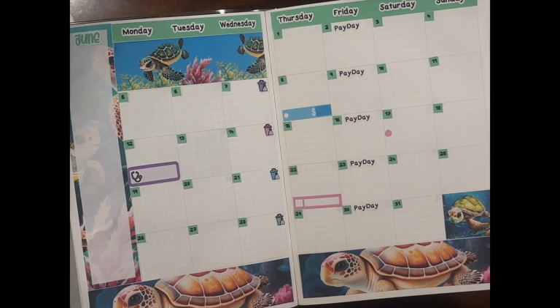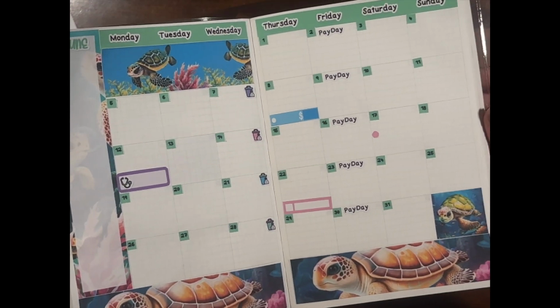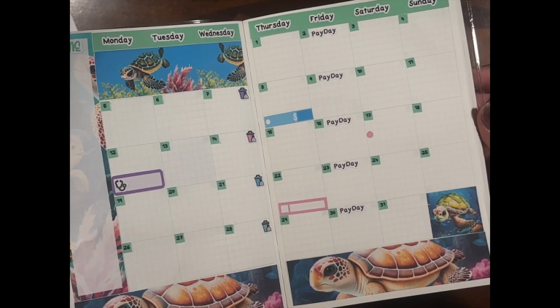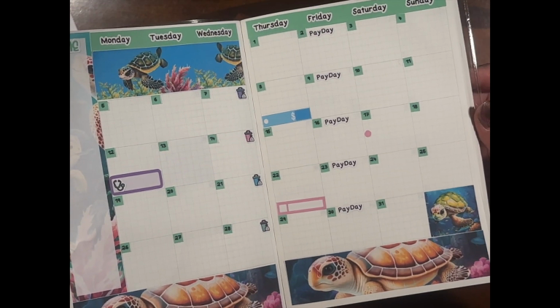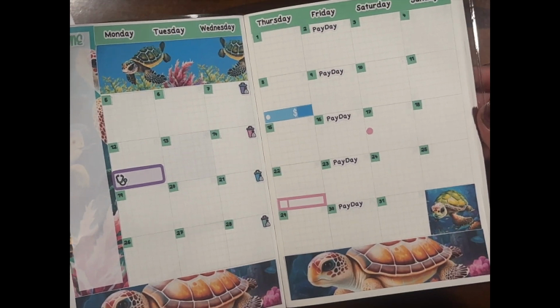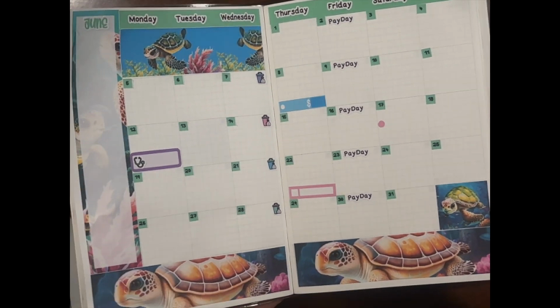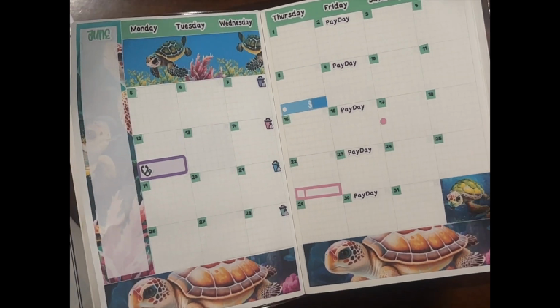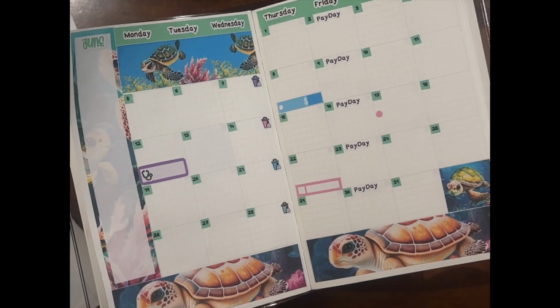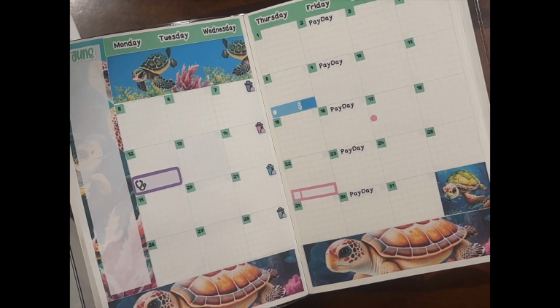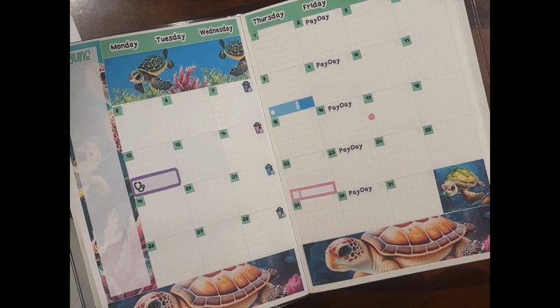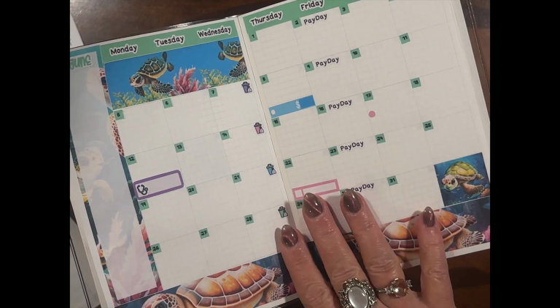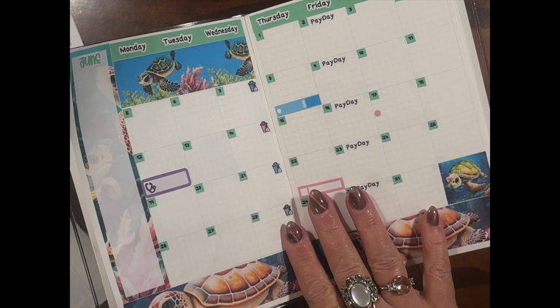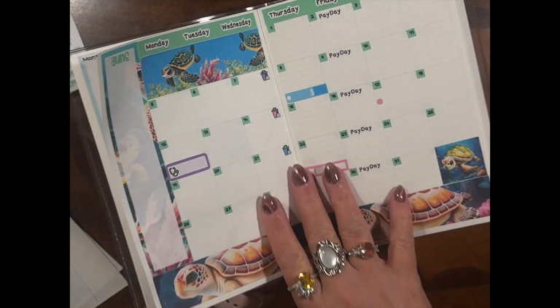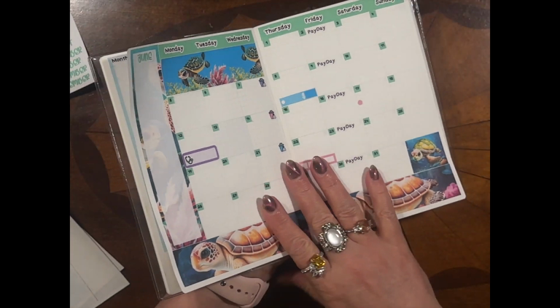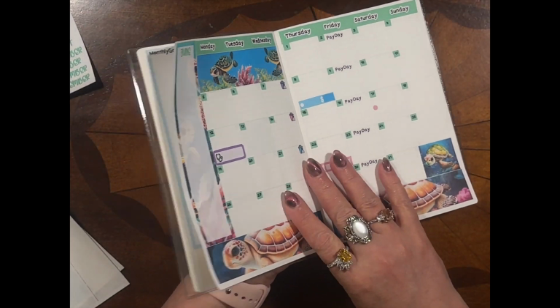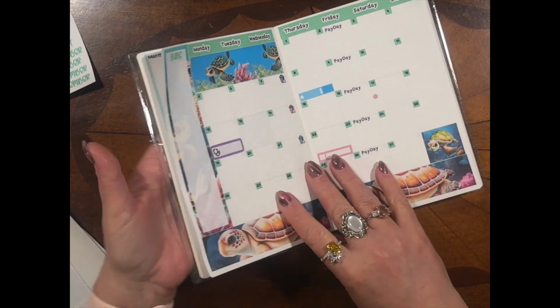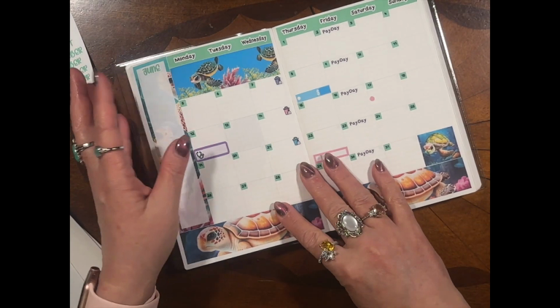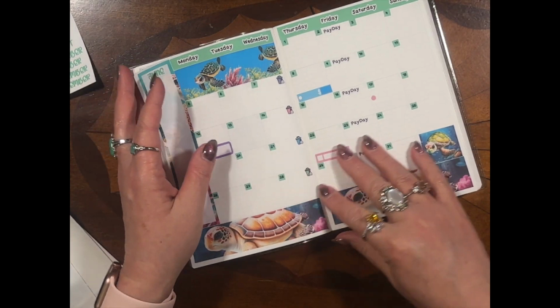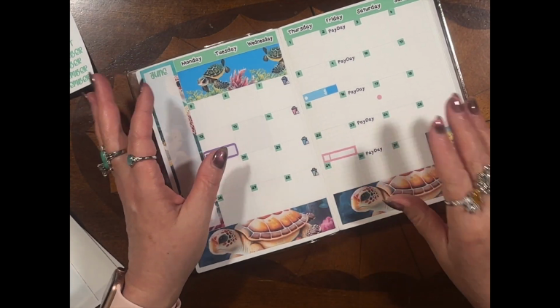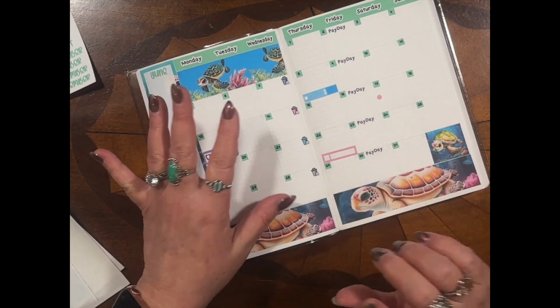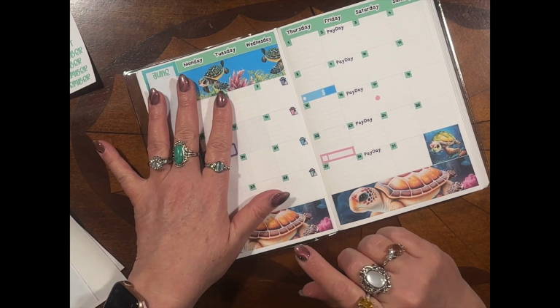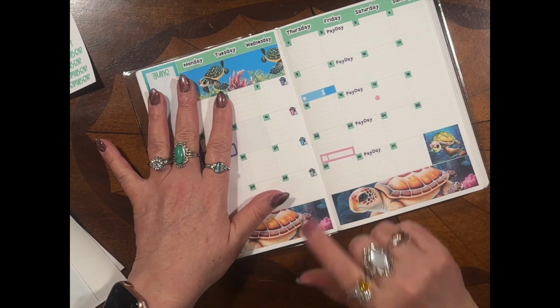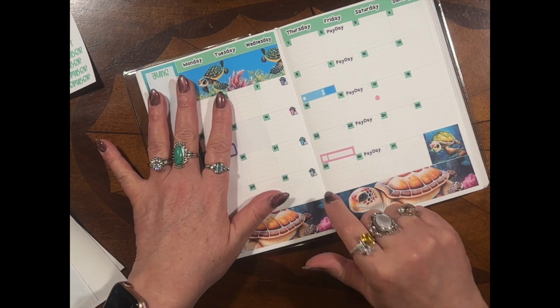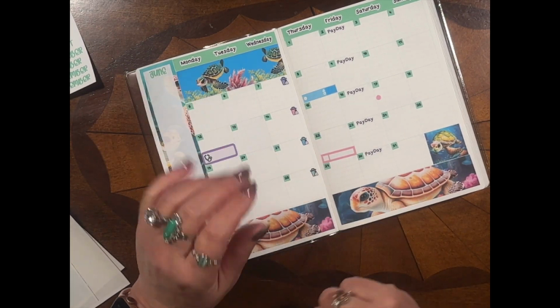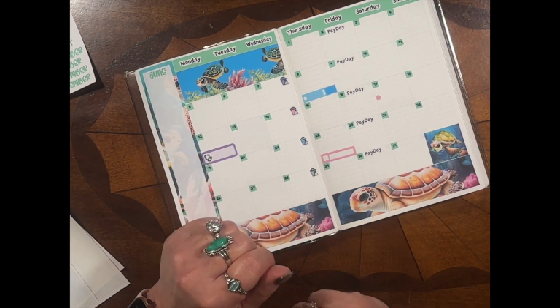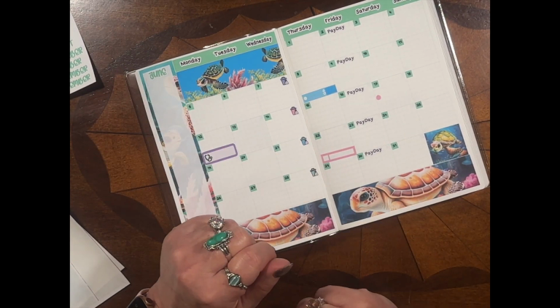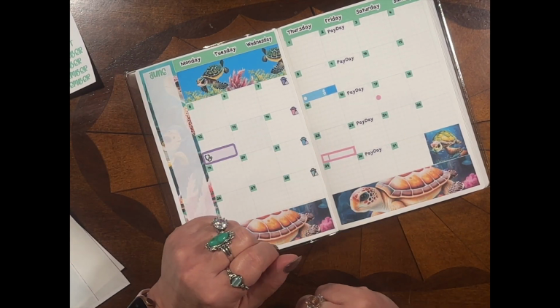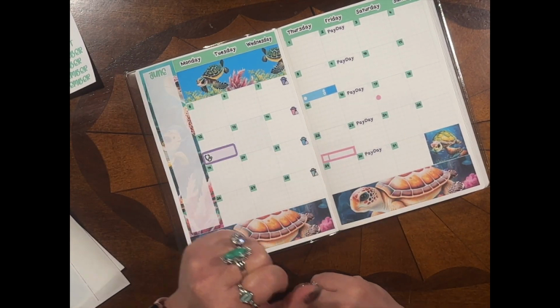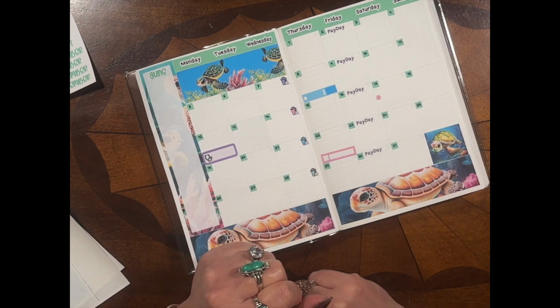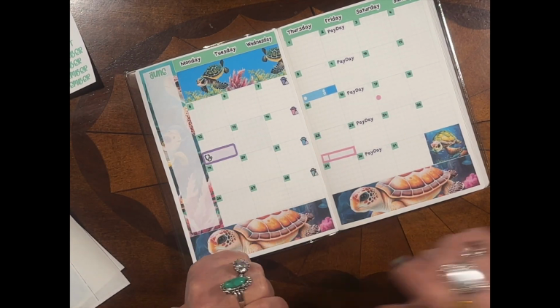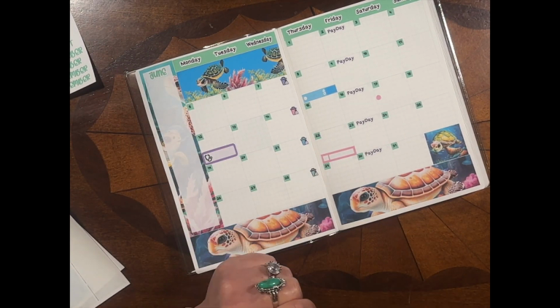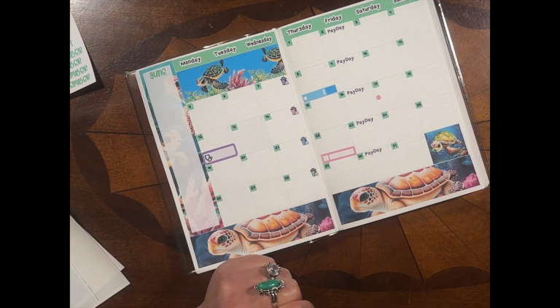Until I see you for another Common planner video, y'all have a nice day. Bye!